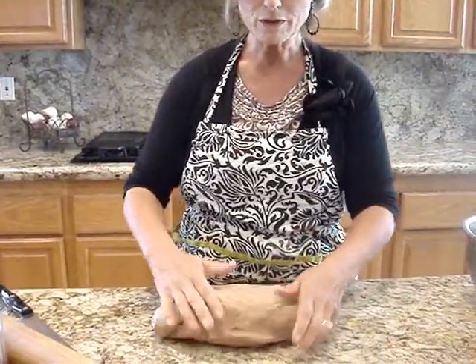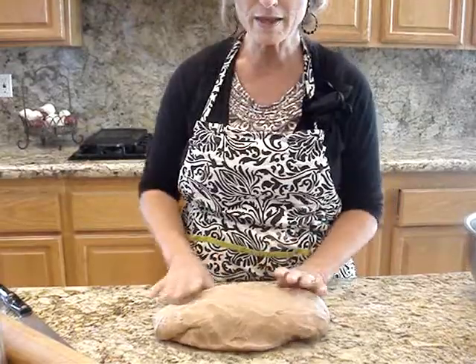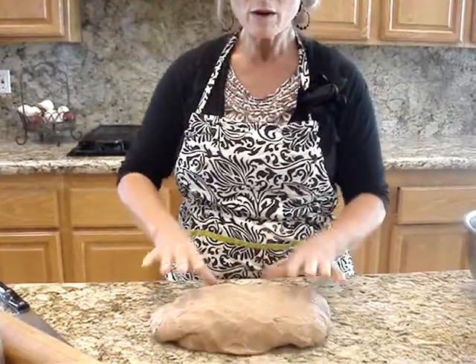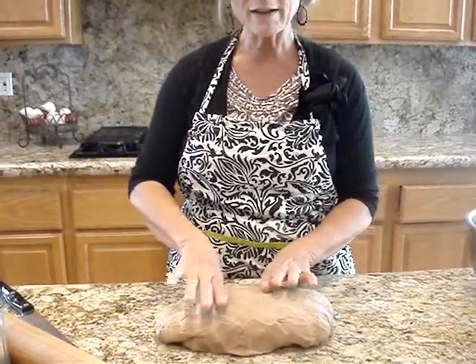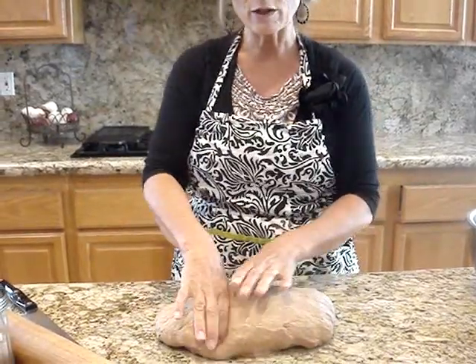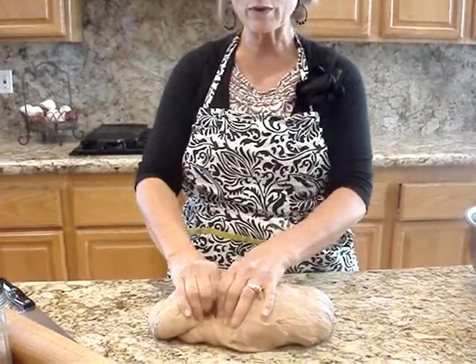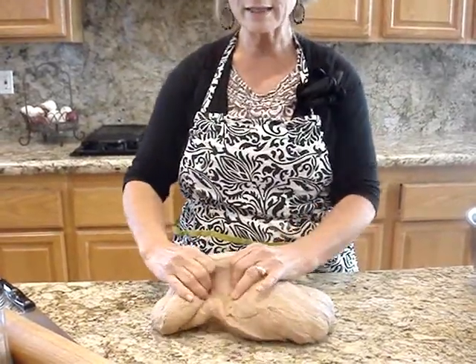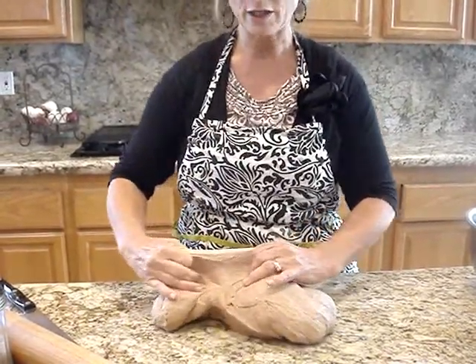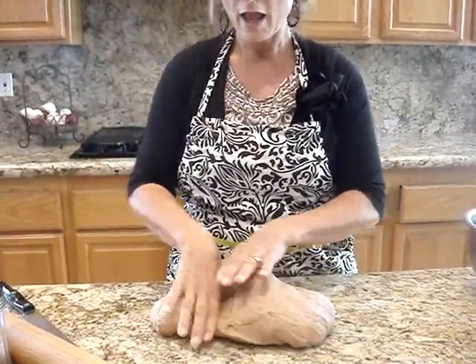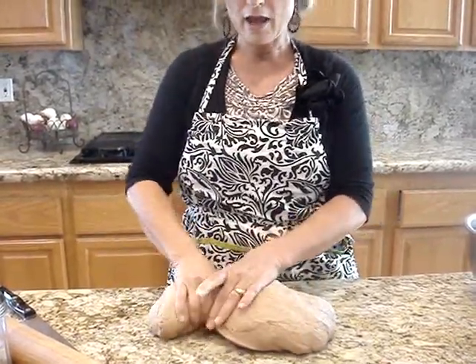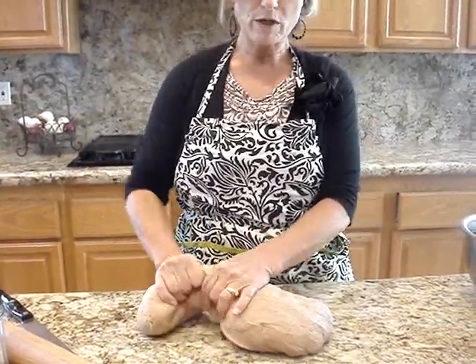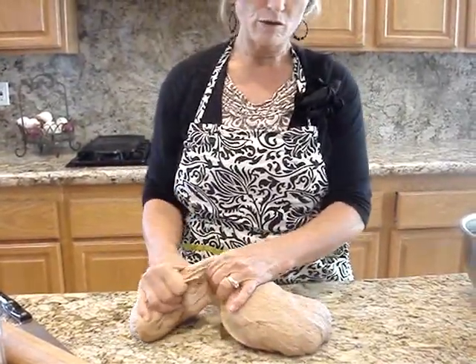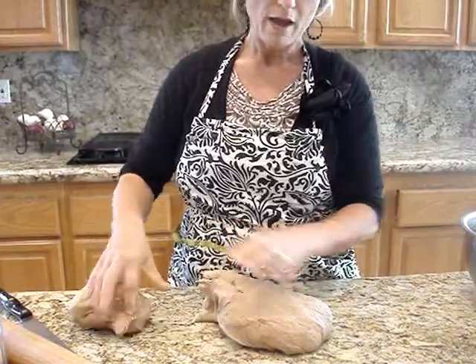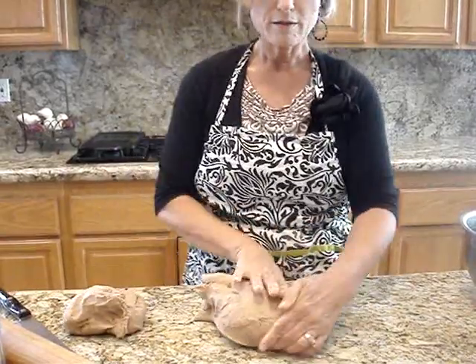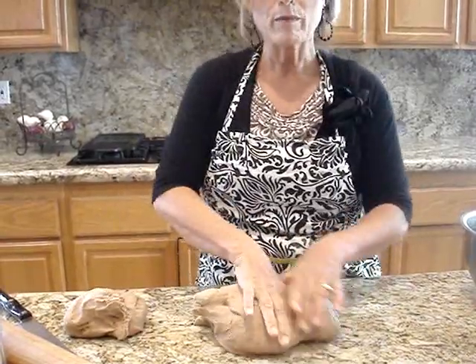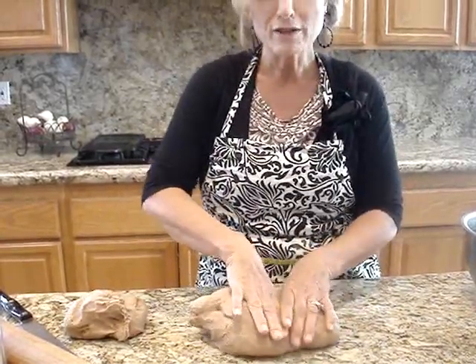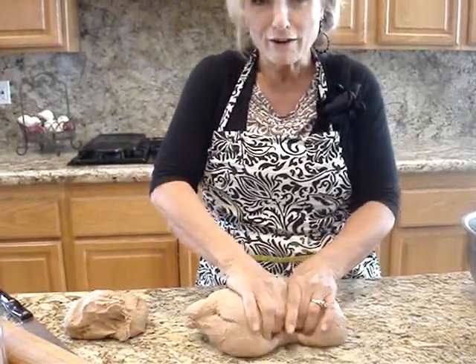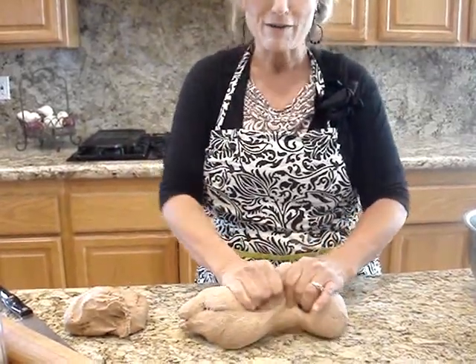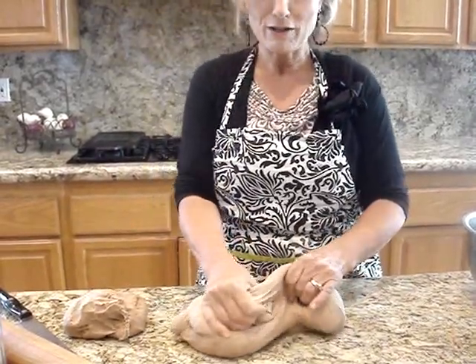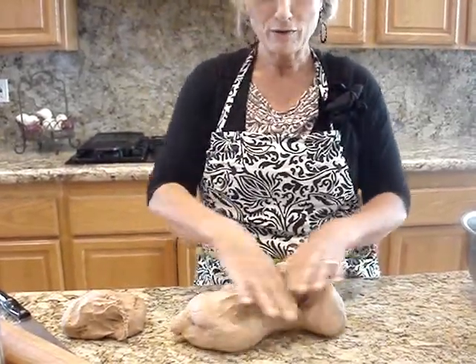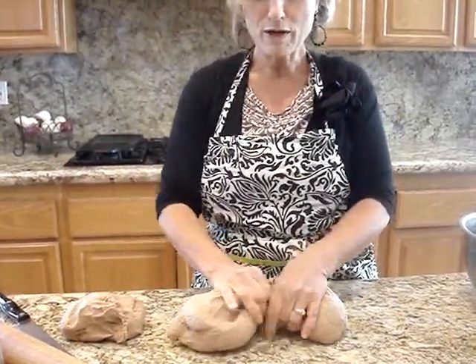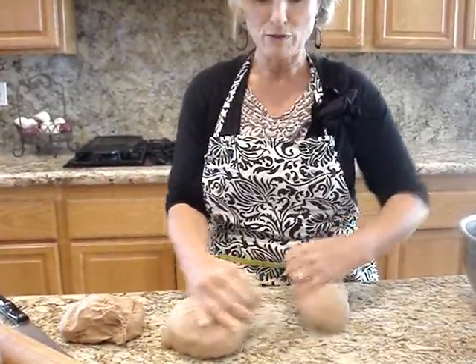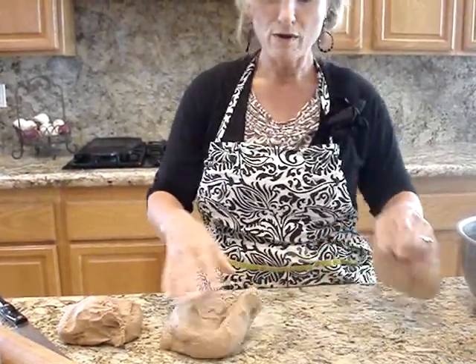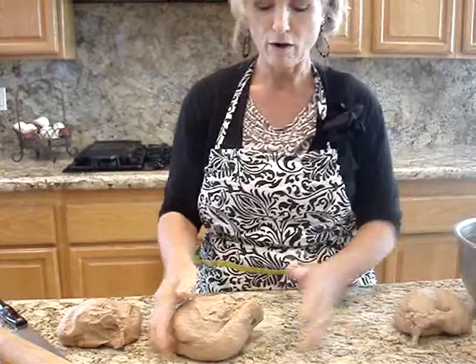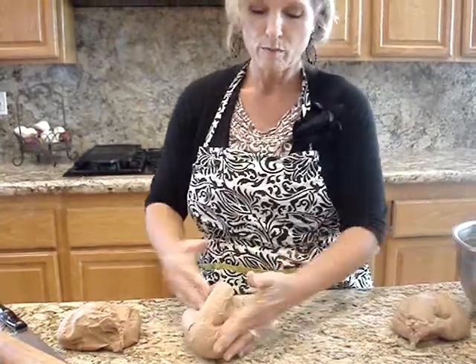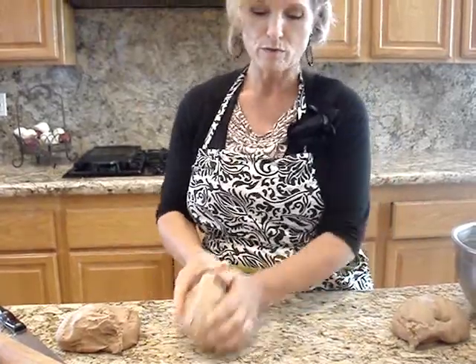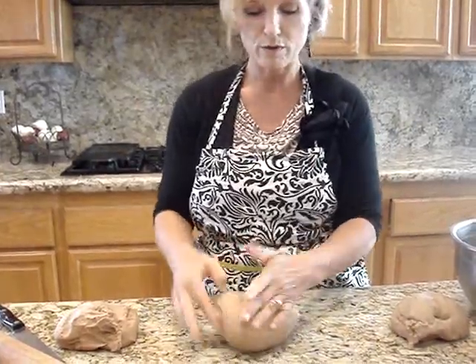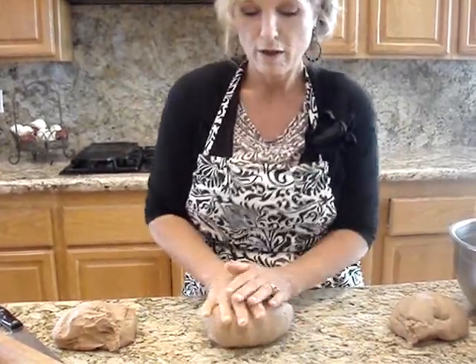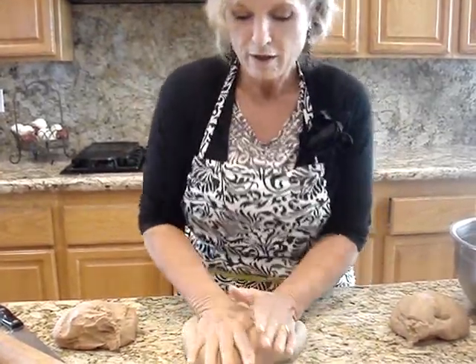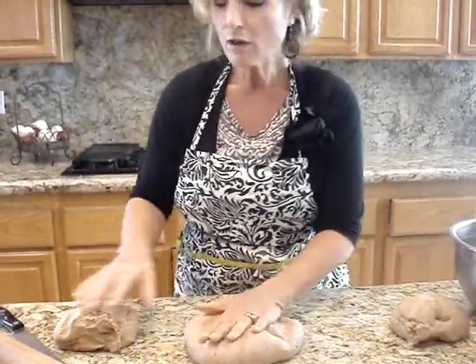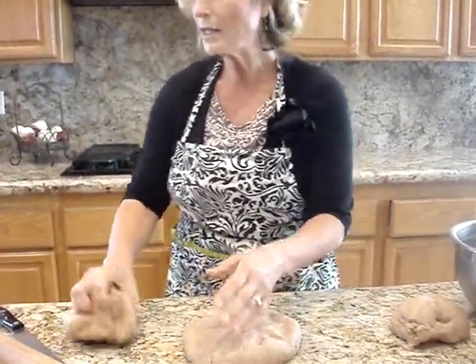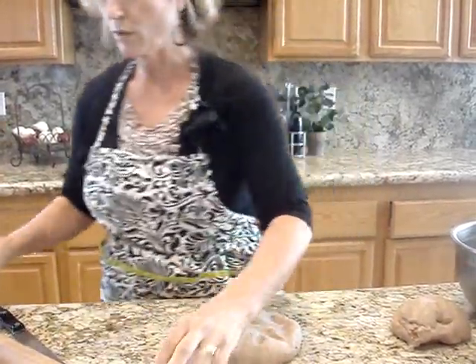So for this, I'm going to divide this into three sections, and what we're going to do is make breakfast, lunch, and dinner. First we're going to do our breakfast rolls, and these are our cinnamon rolls.